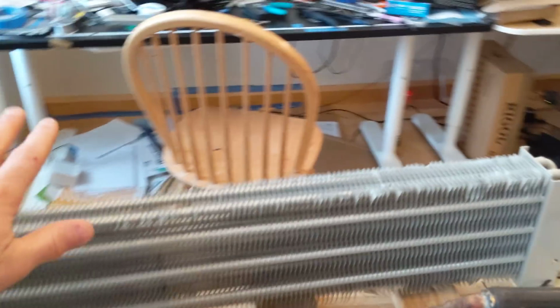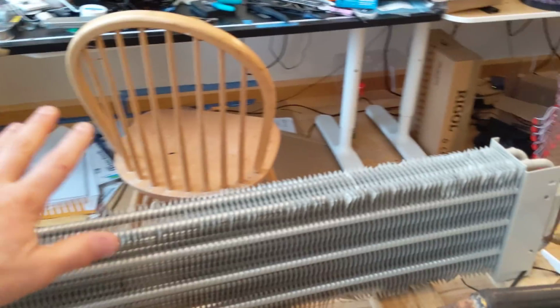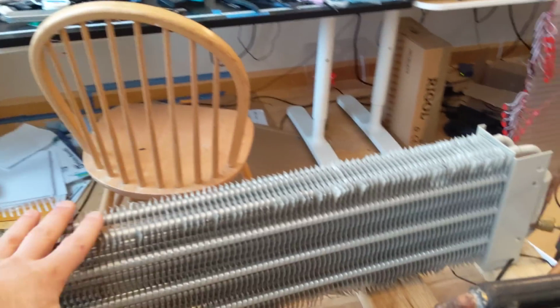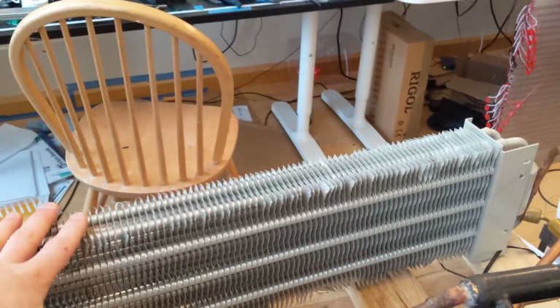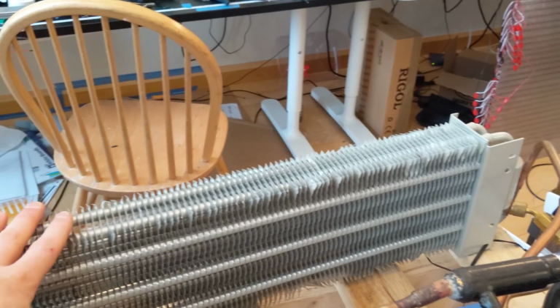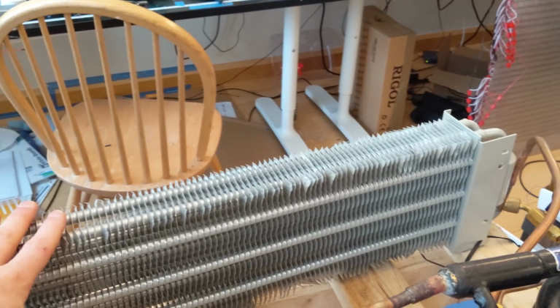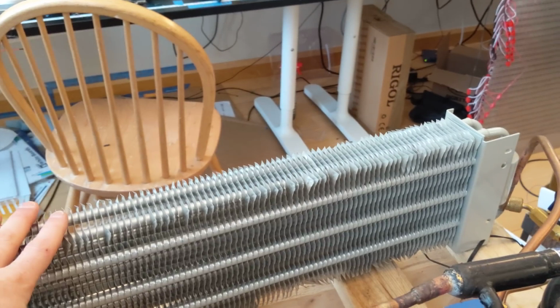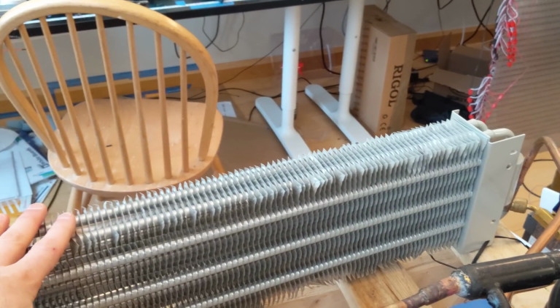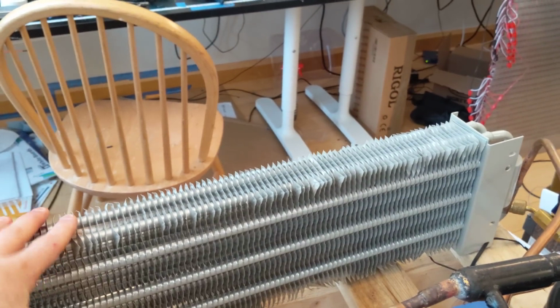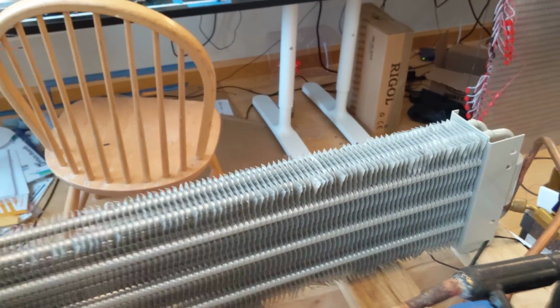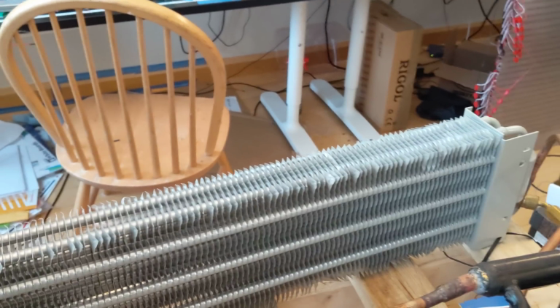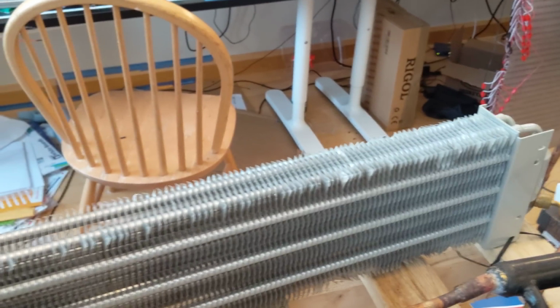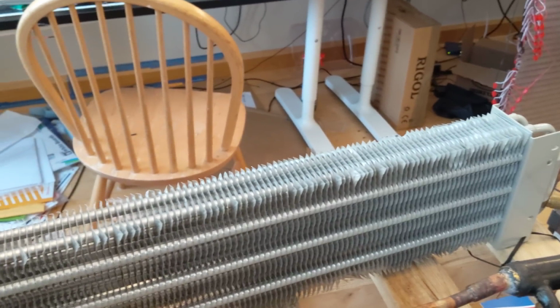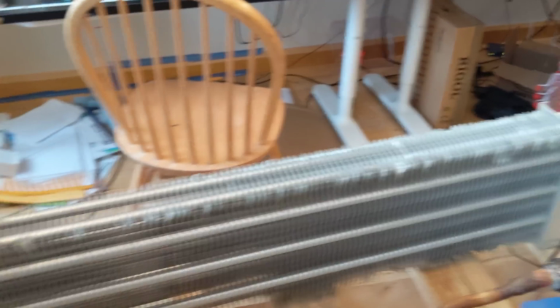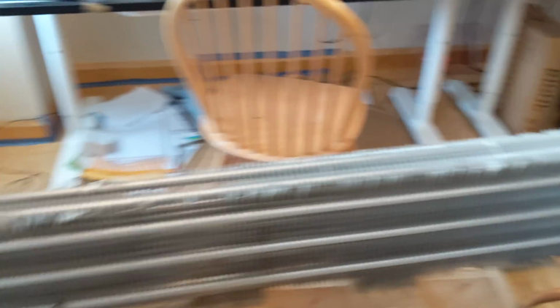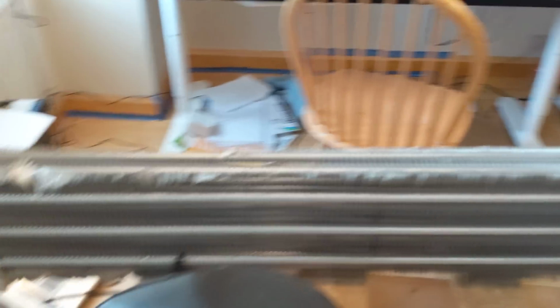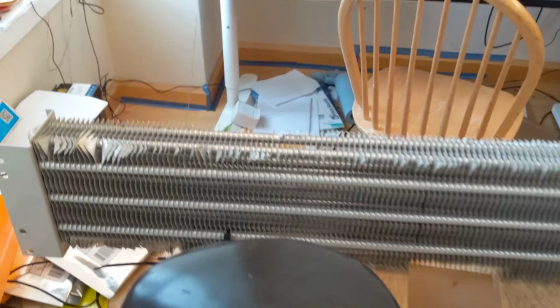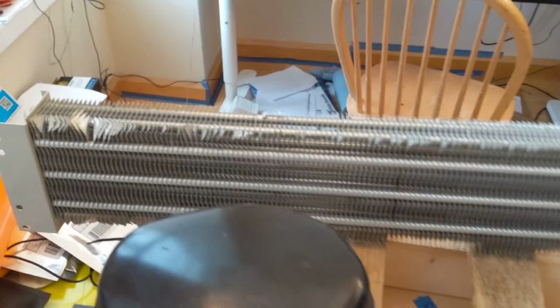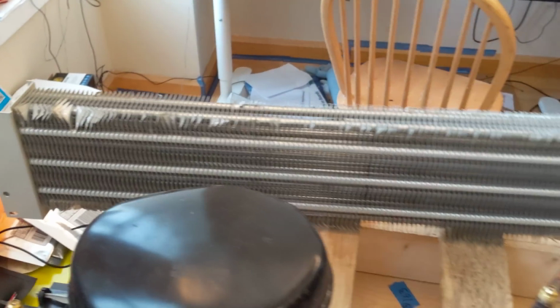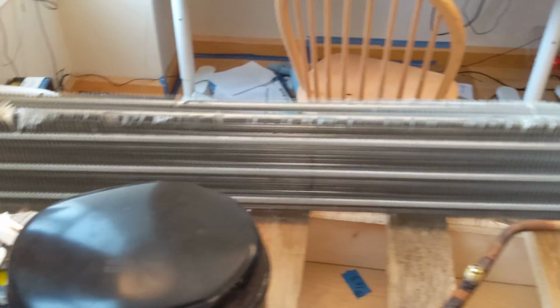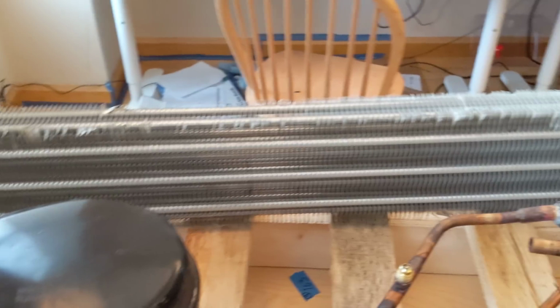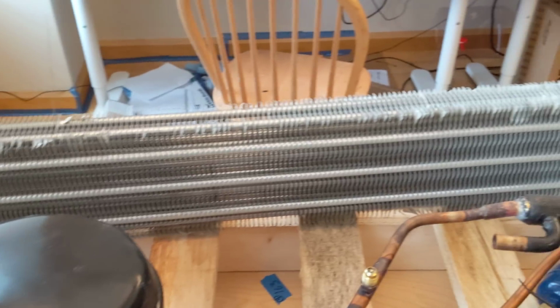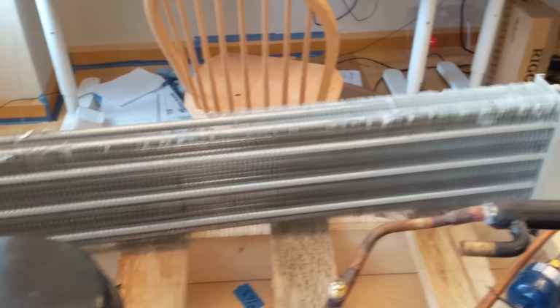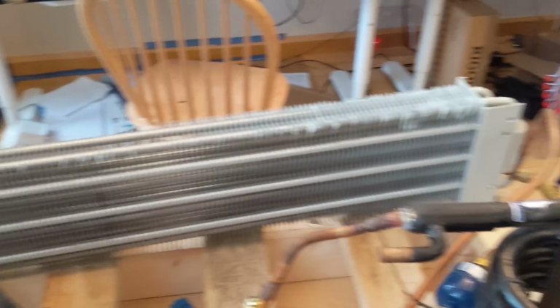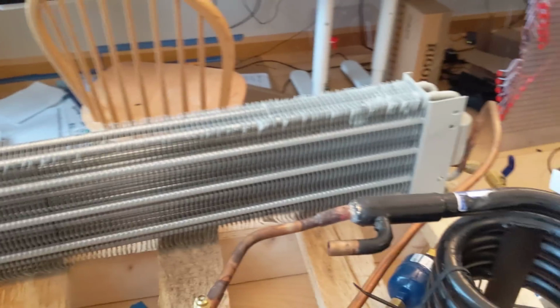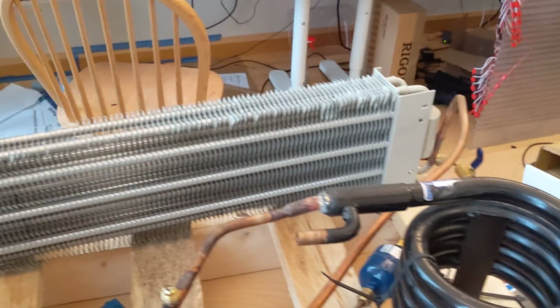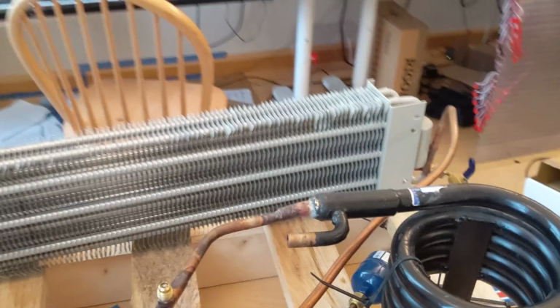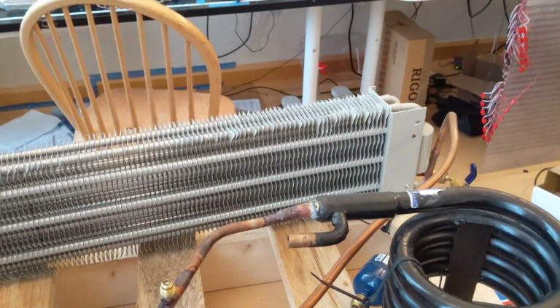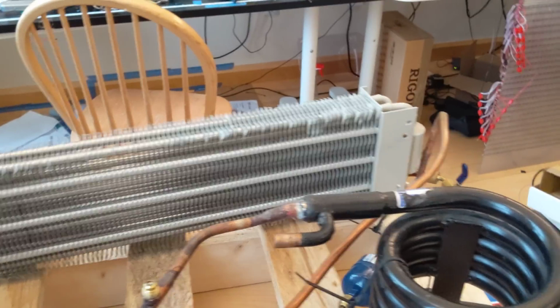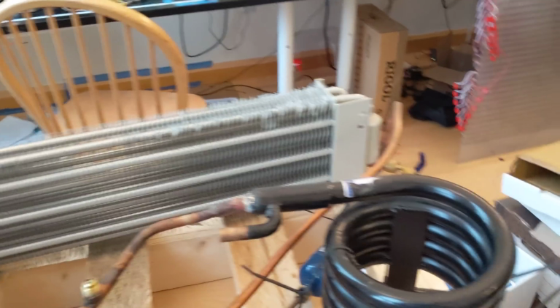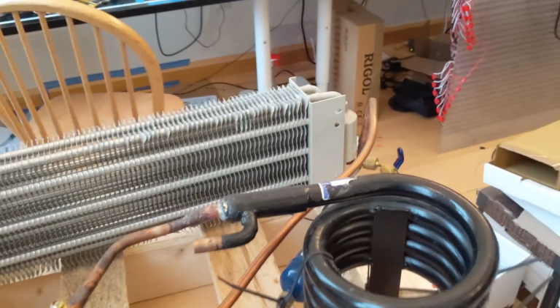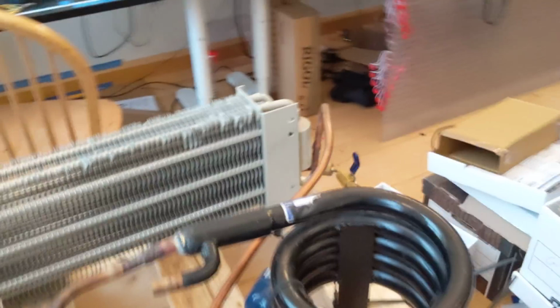This is the evaporator. It's from an old baseboard heating system, I think. Just found it.